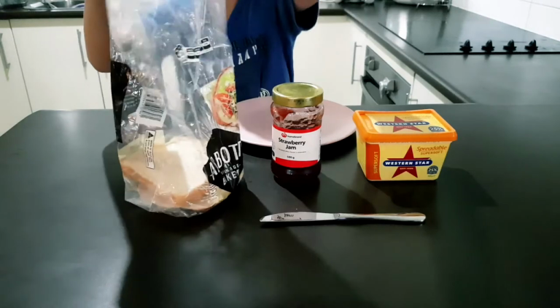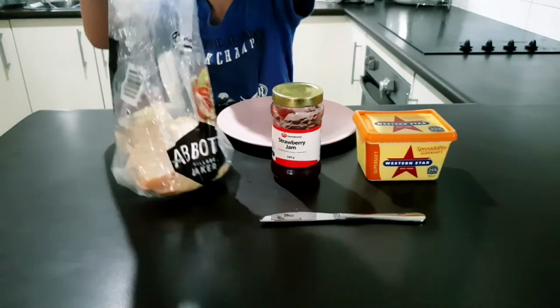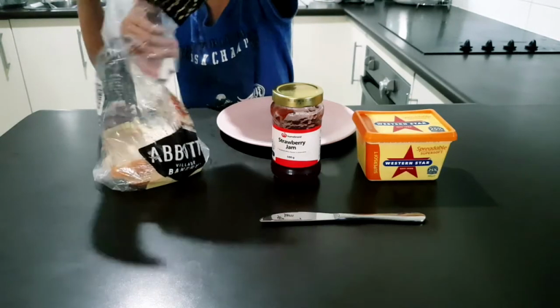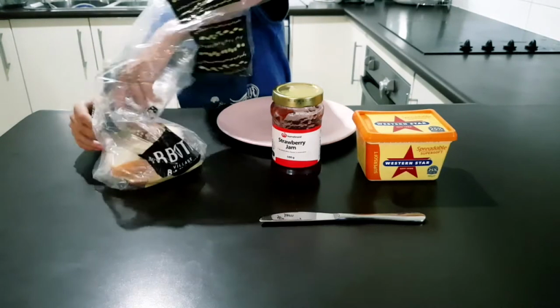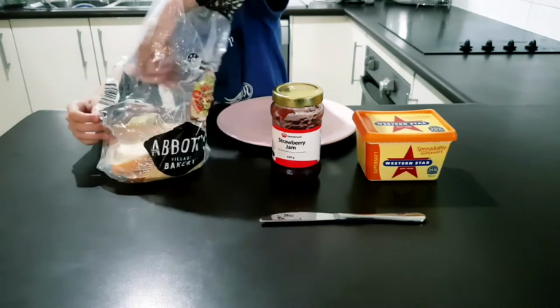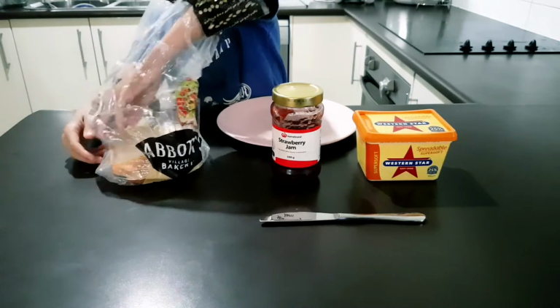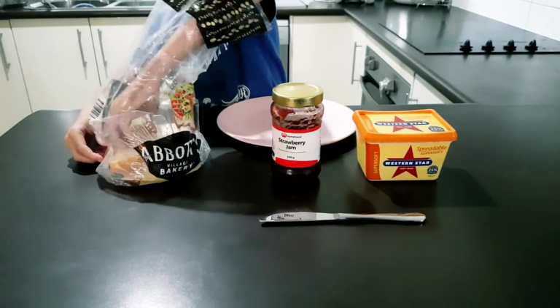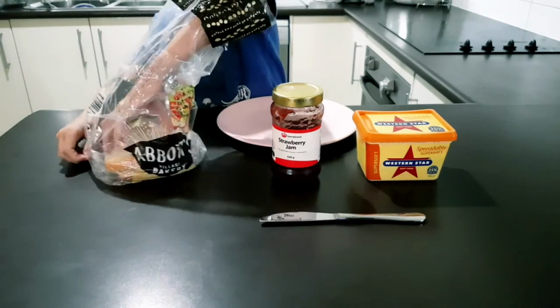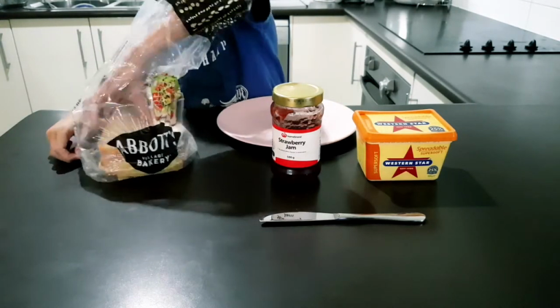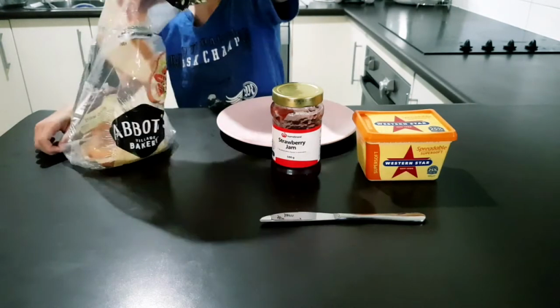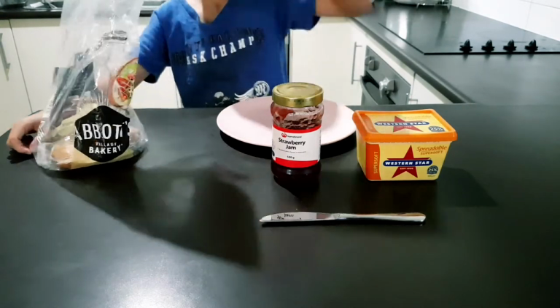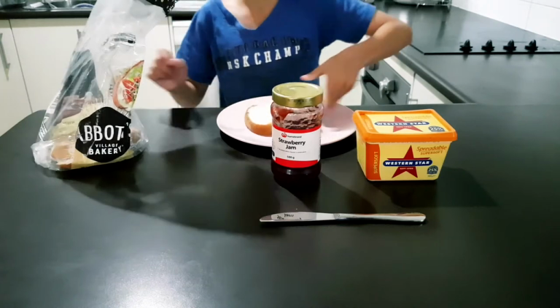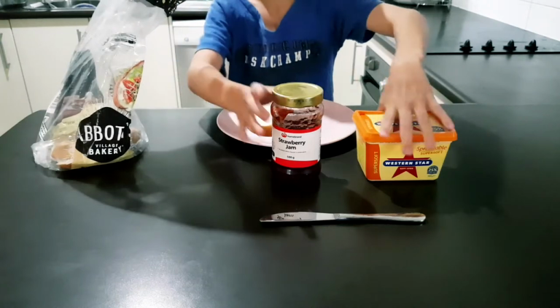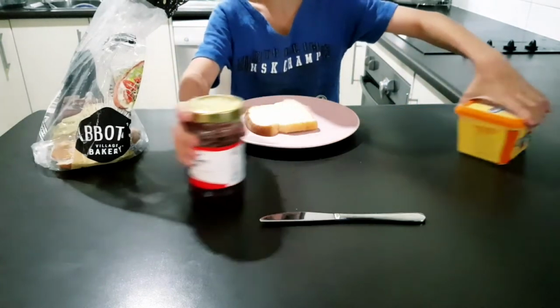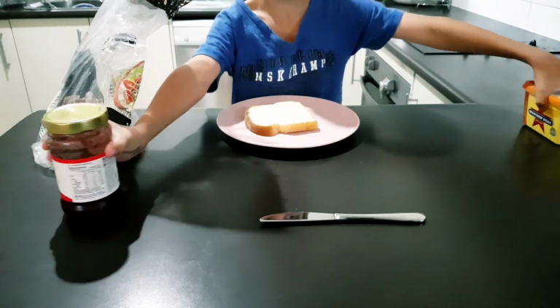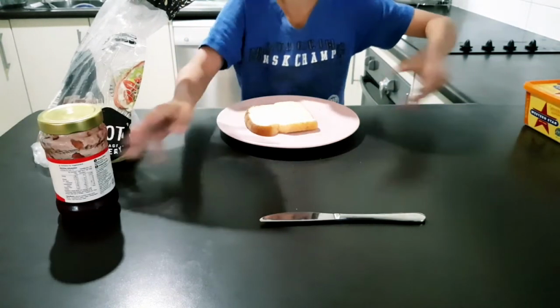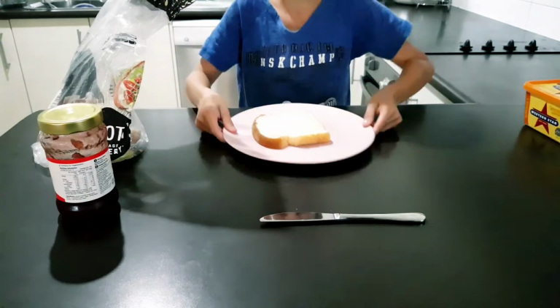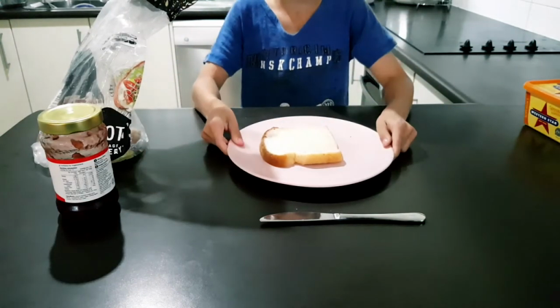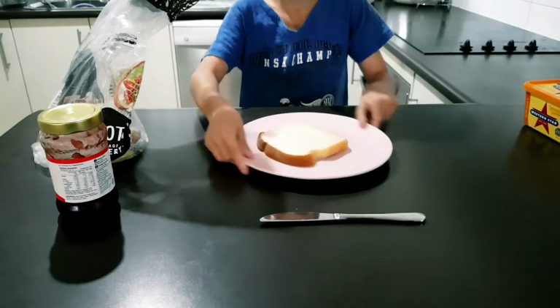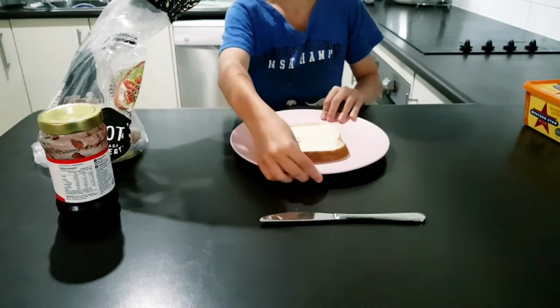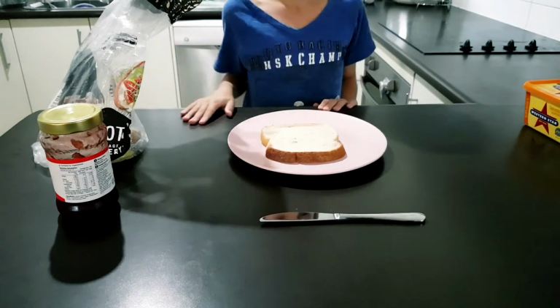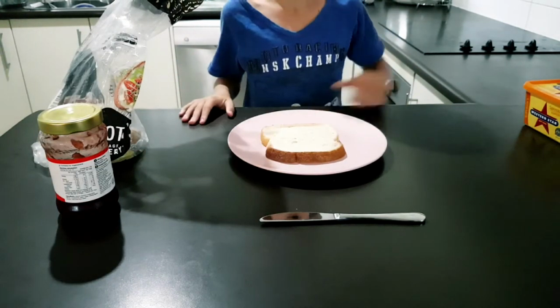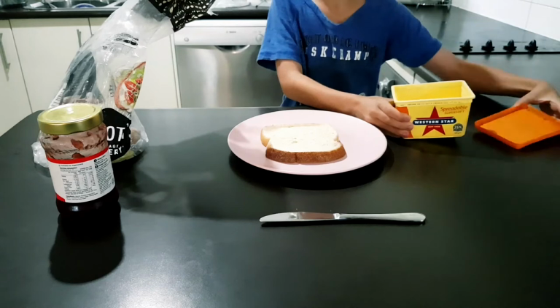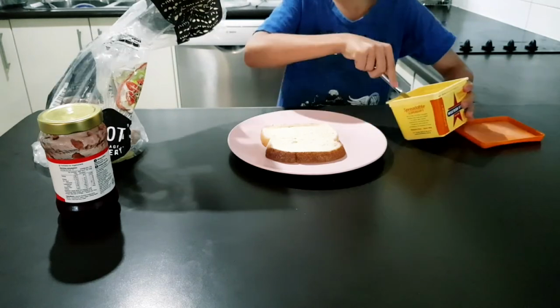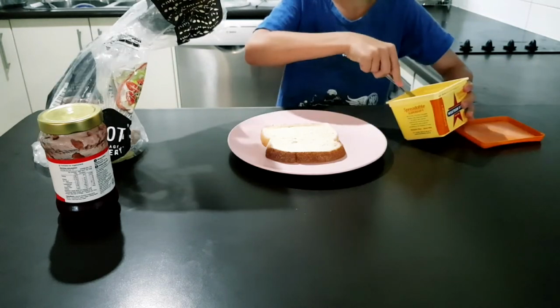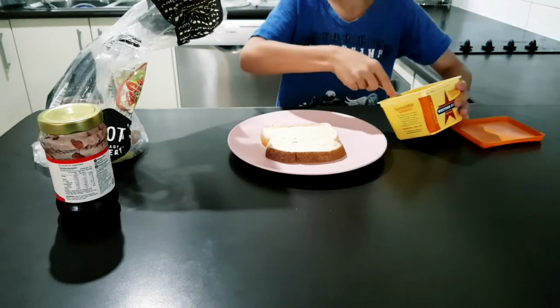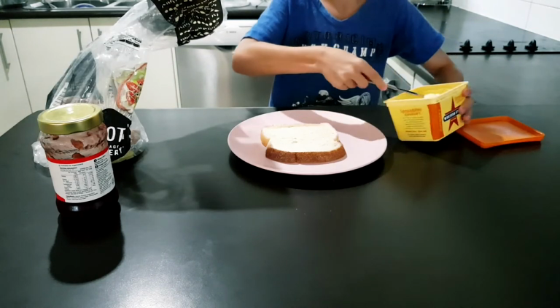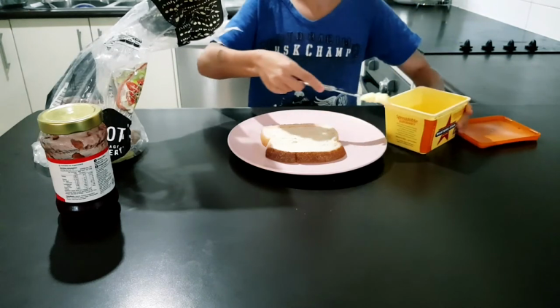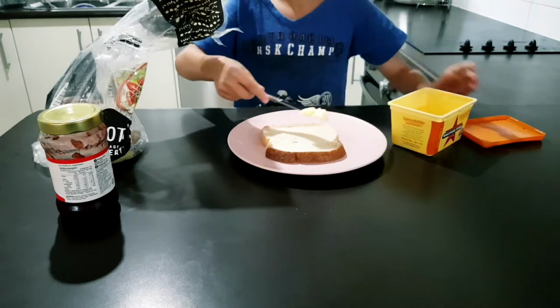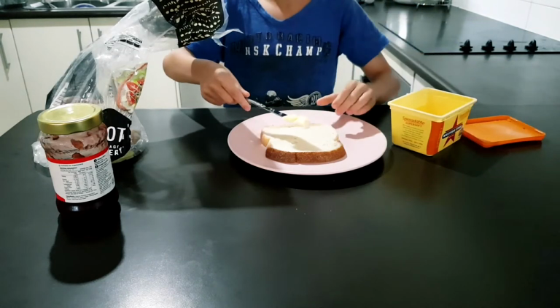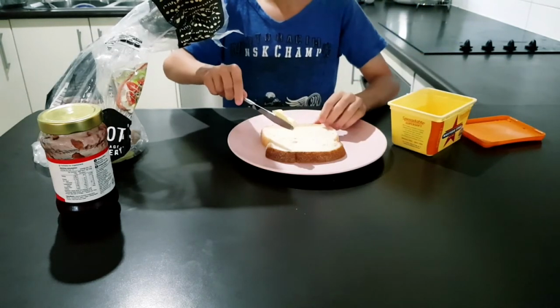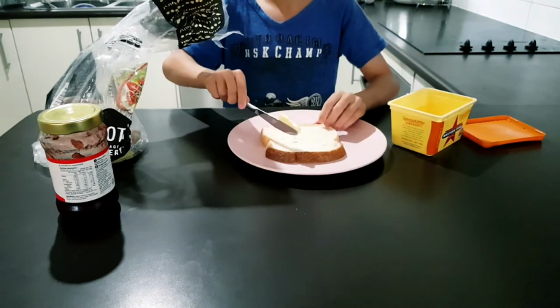First, remove a slice of bread from the bread bag, place it on the plate and turn the plate the right way so we can all see what you're doing. With the butter knife, choose an adequate amount of margarine to spread evenly across your slice of bread.